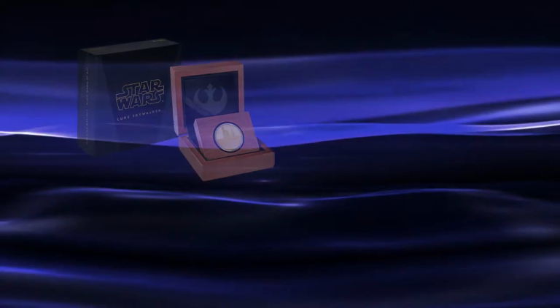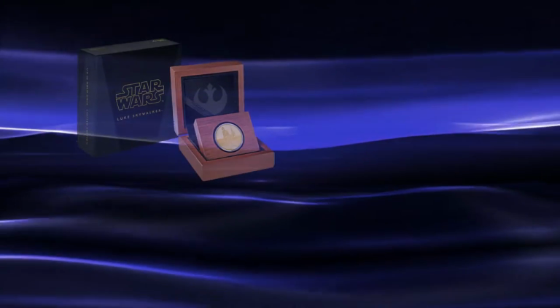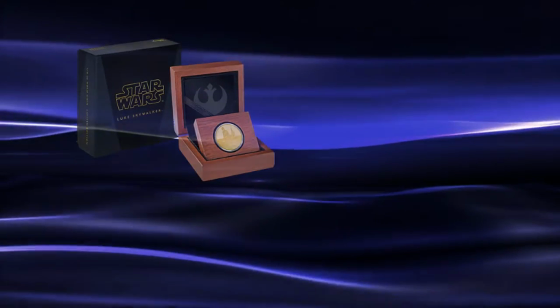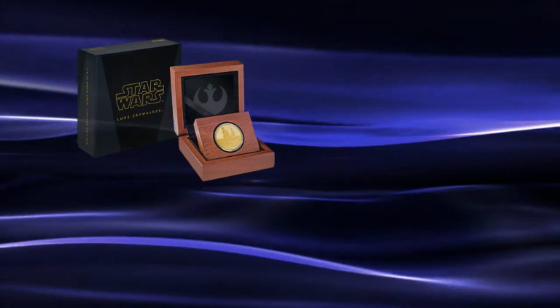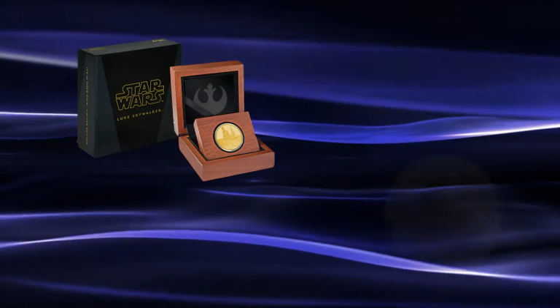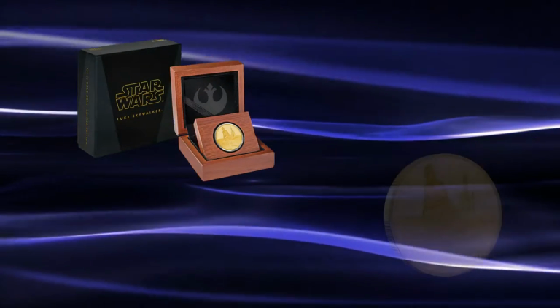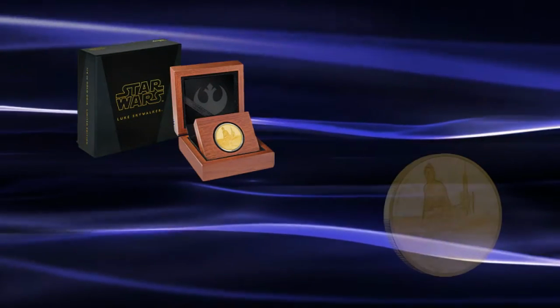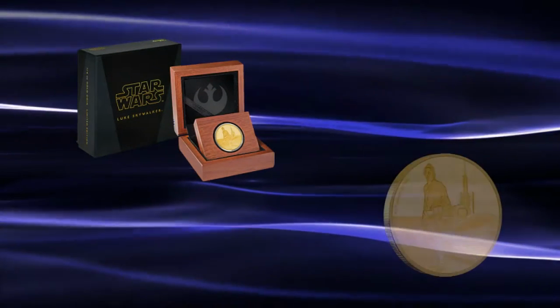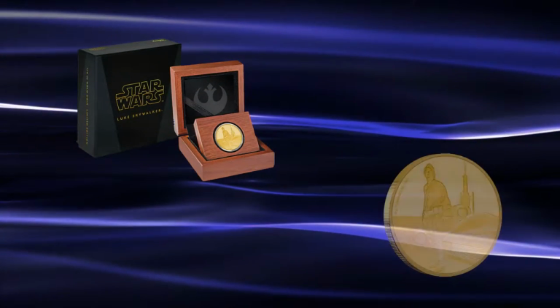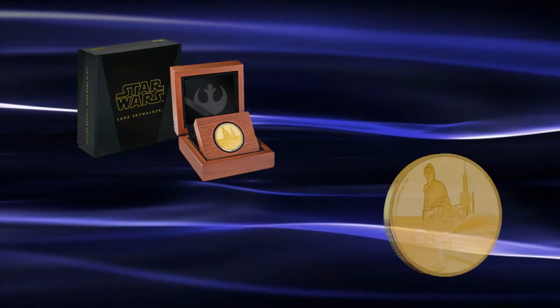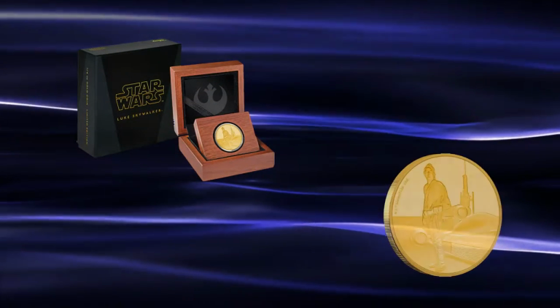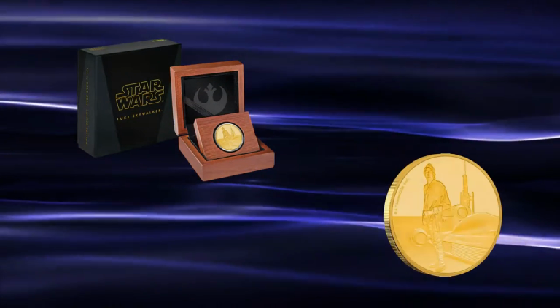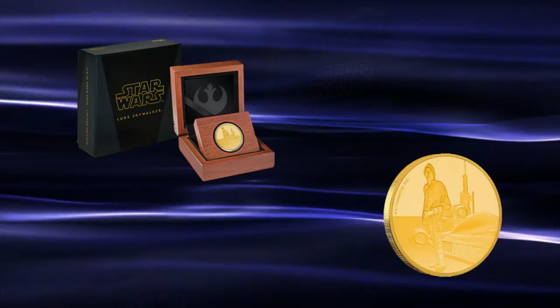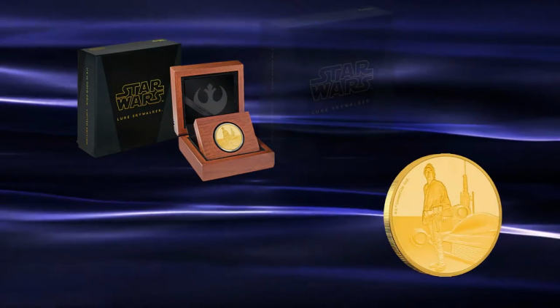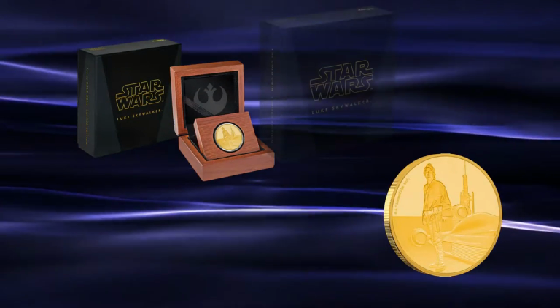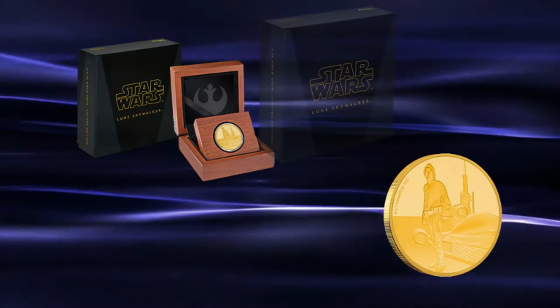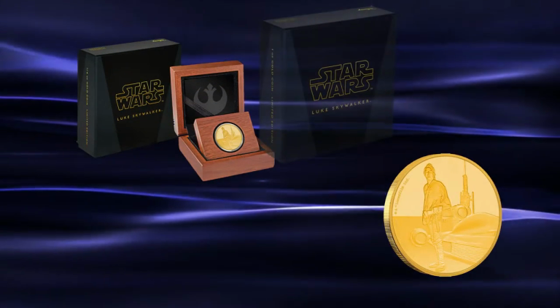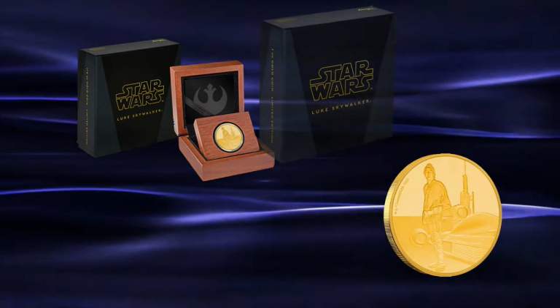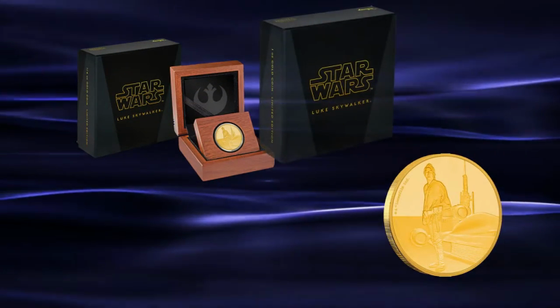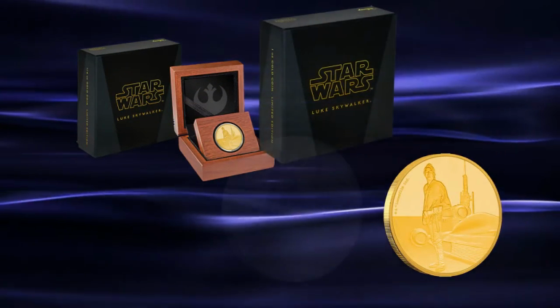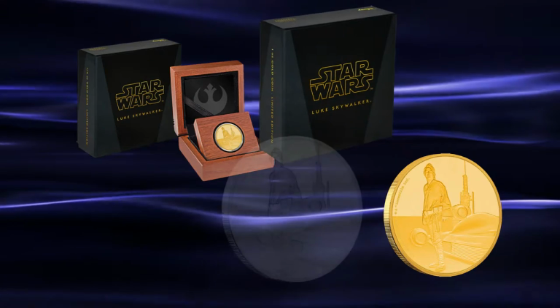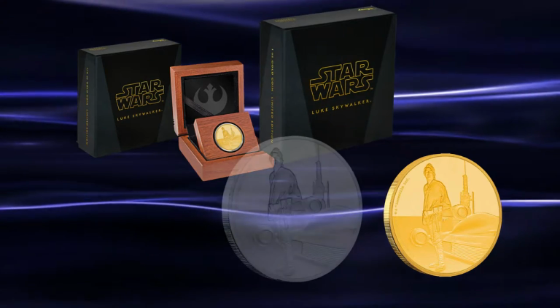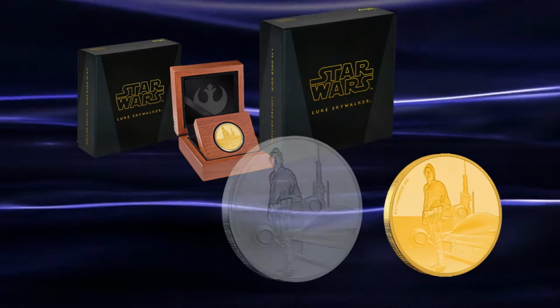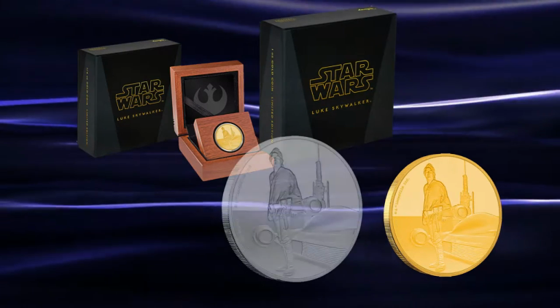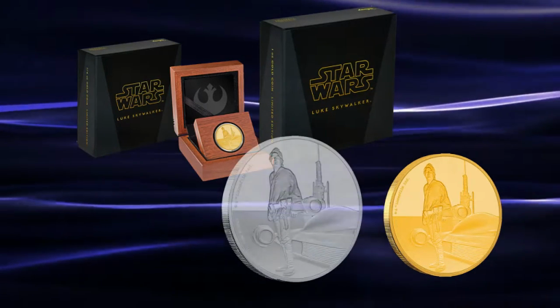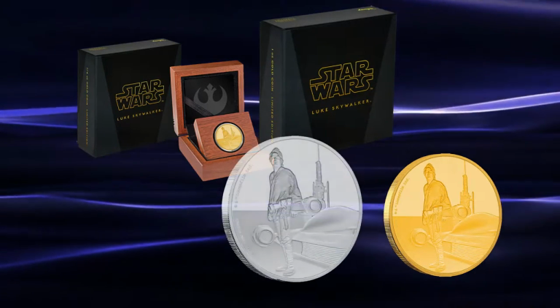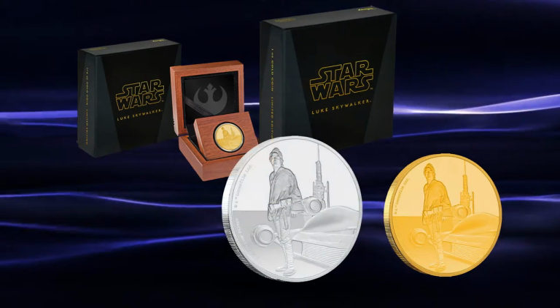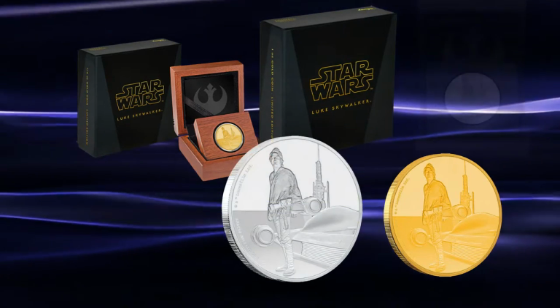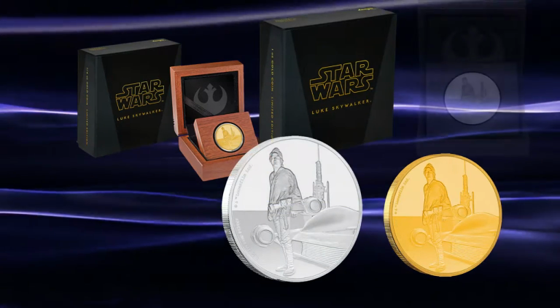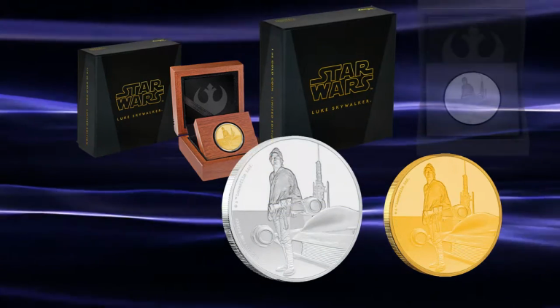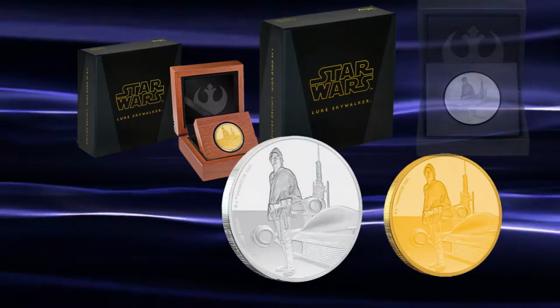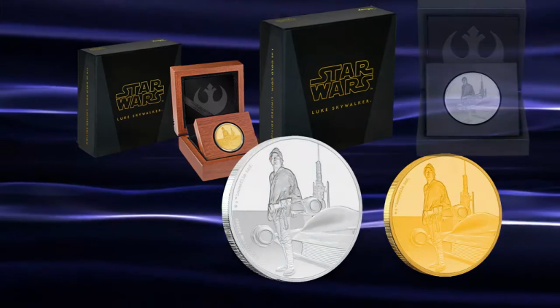More detailed reviews of these coins are now available on the World Numismatic News website. Links to that can be found in the description below.